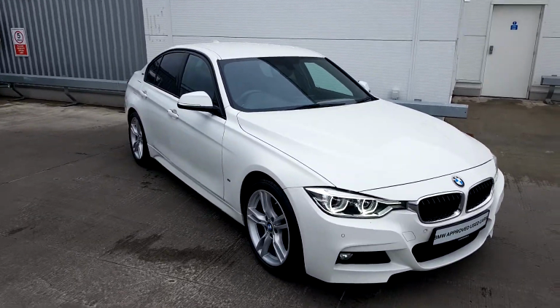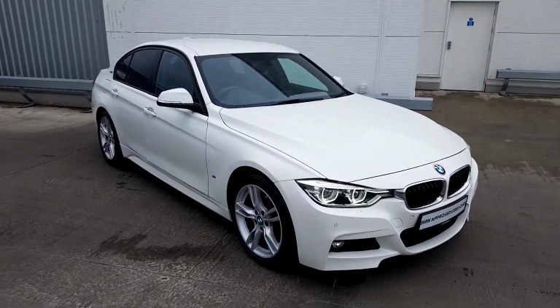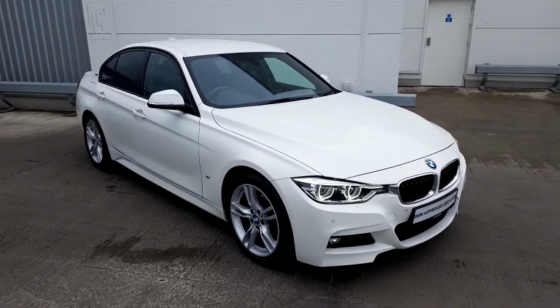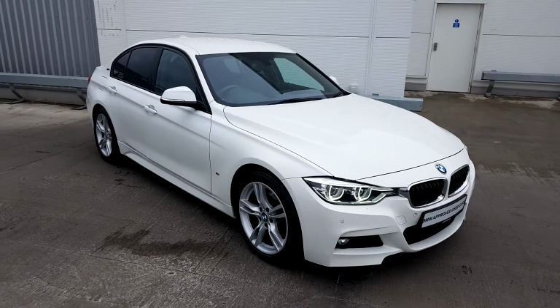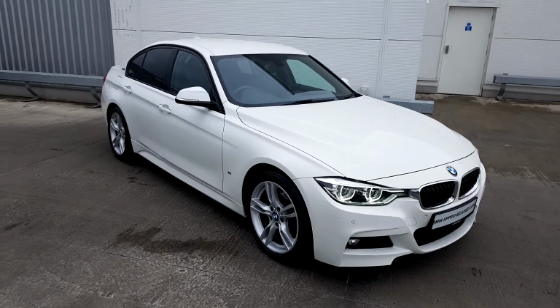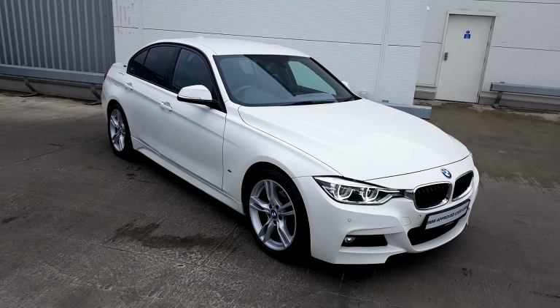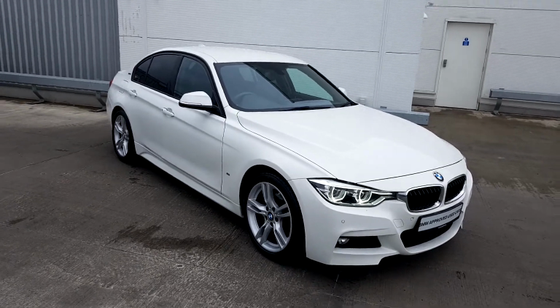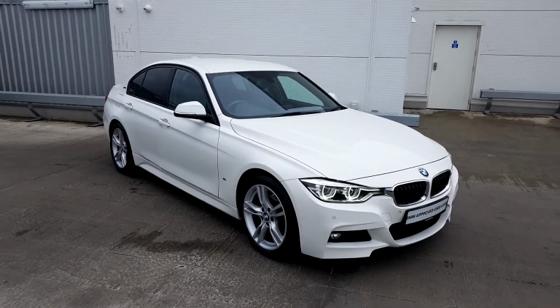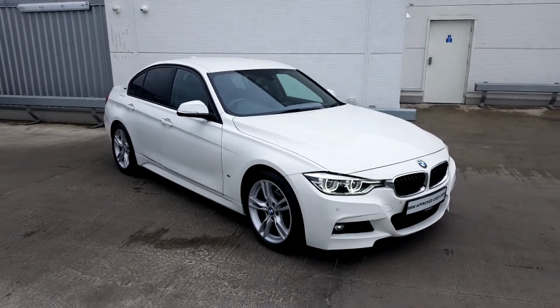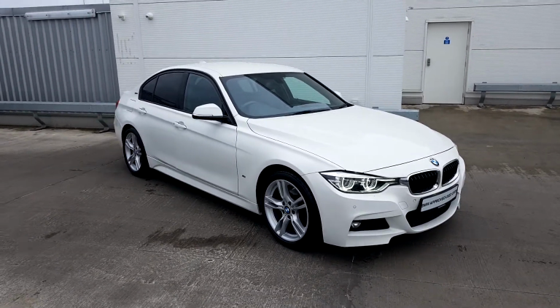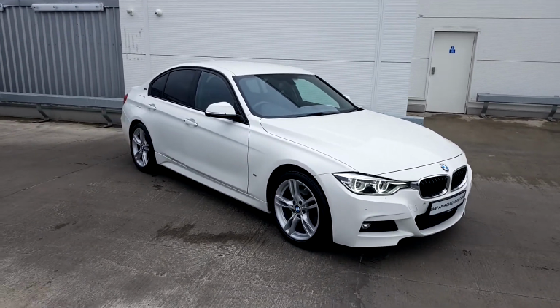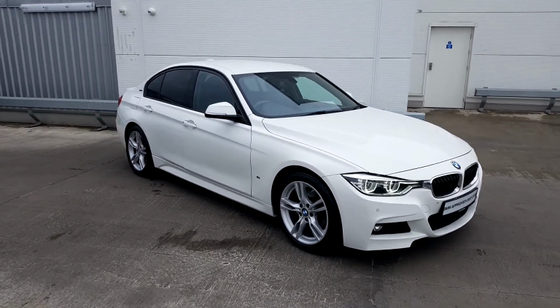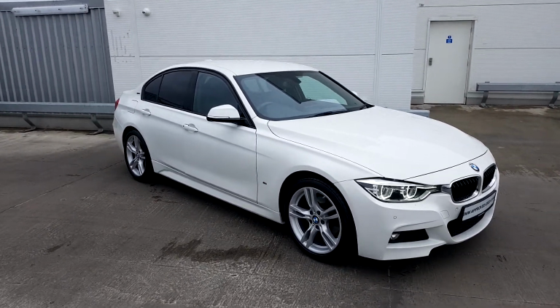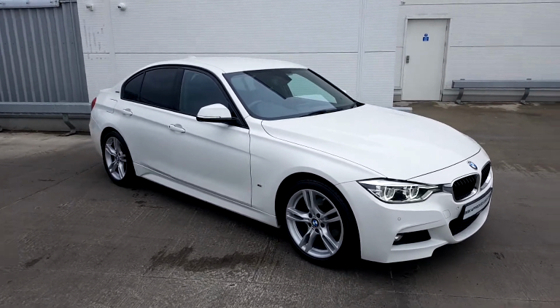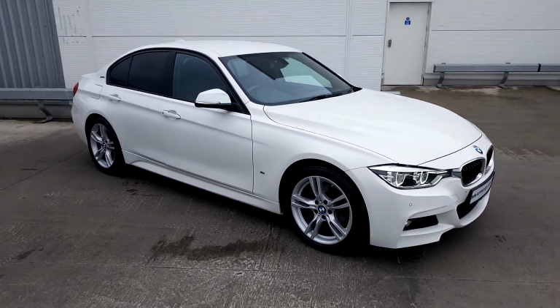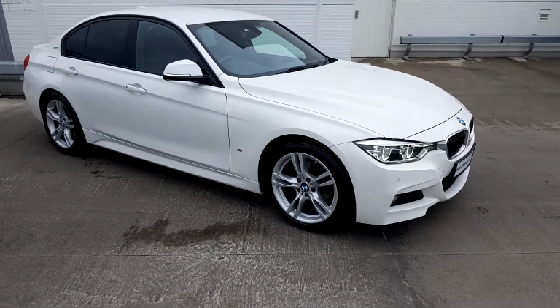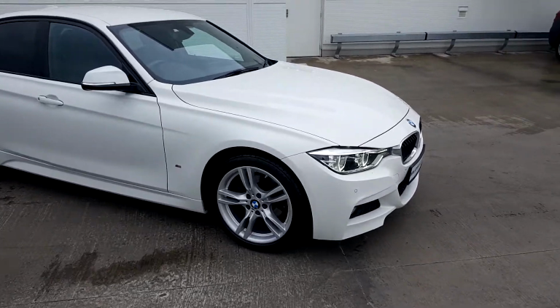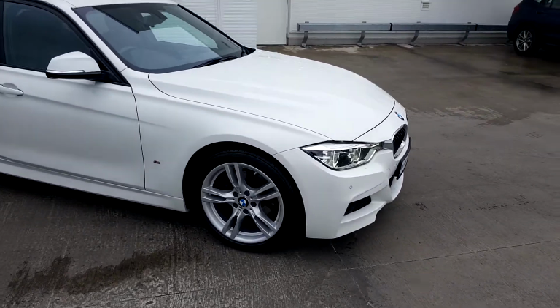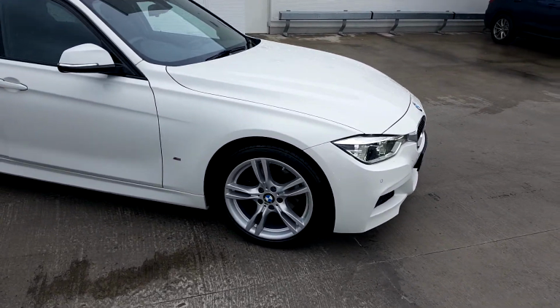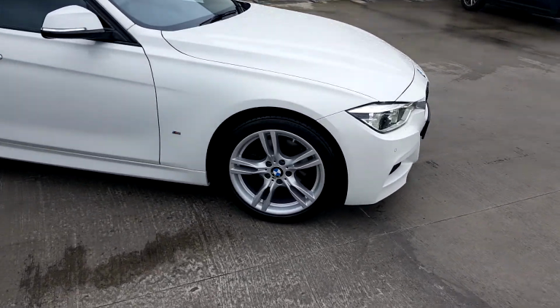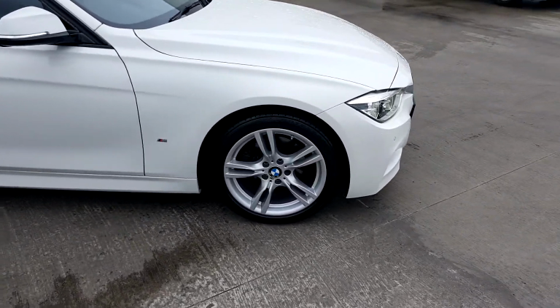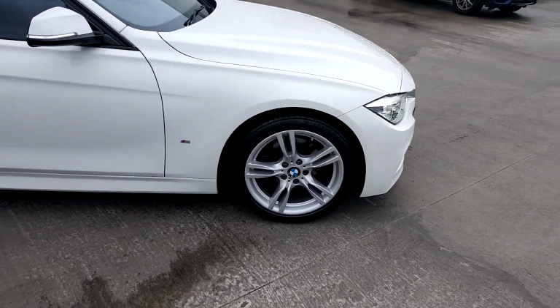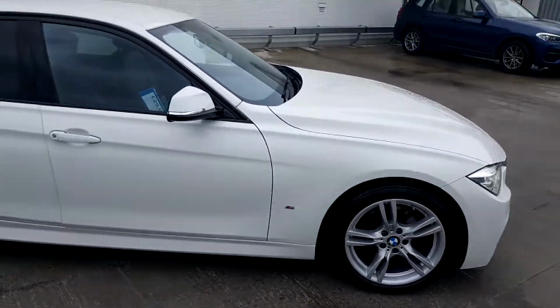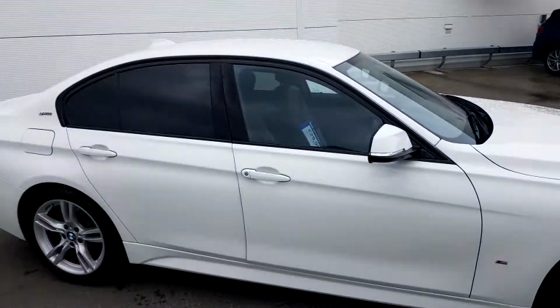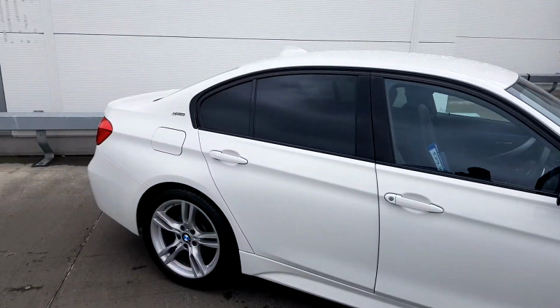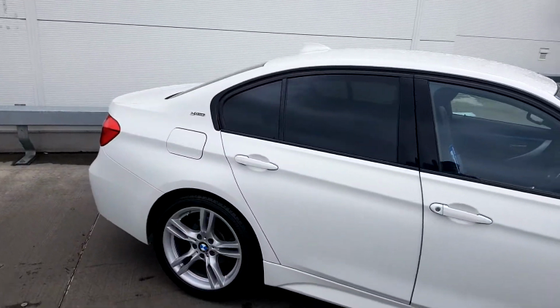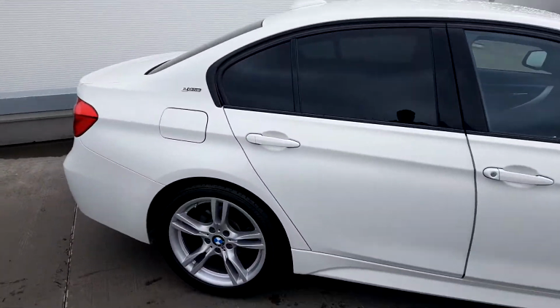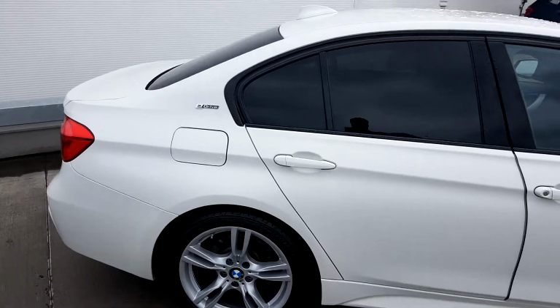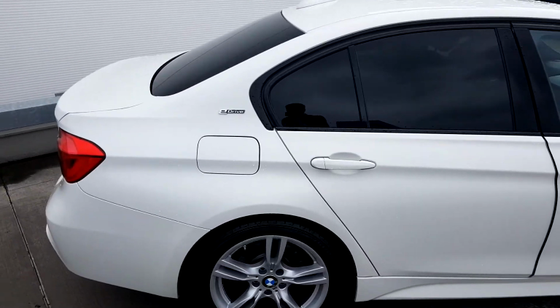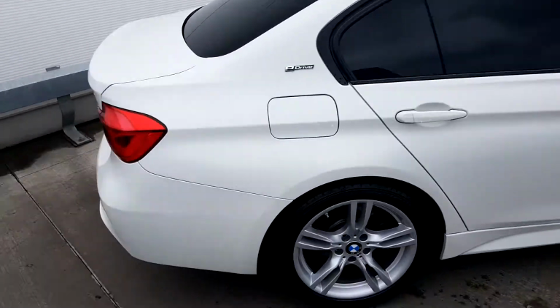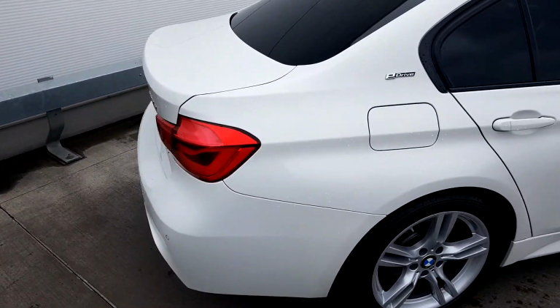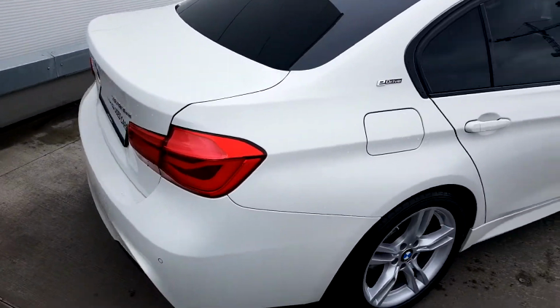Today I am here with the BMW 3 Series 330e M Sport with LED lights, 17 inch alloy wheels, rear privacy glass, and 360 degree parking sensors.